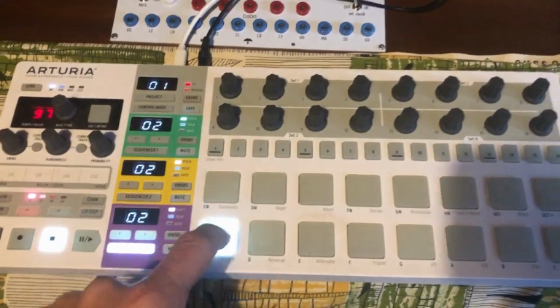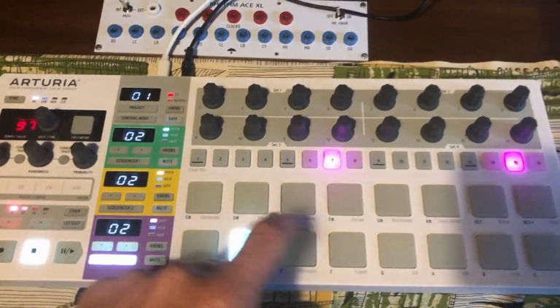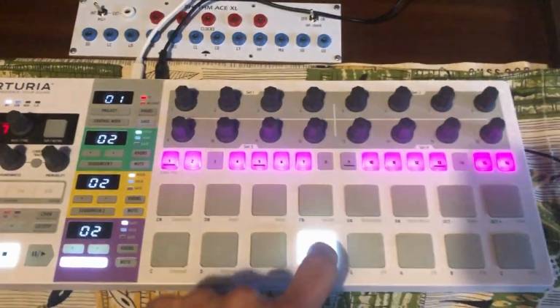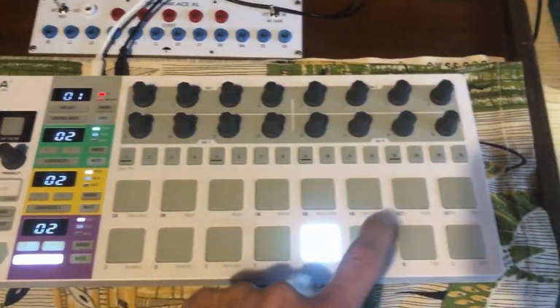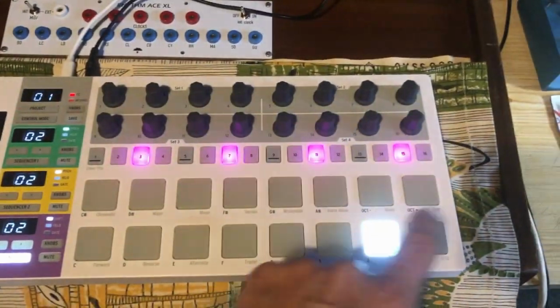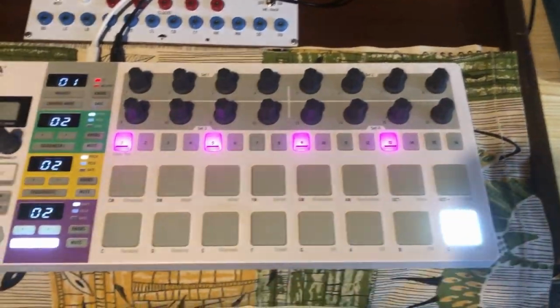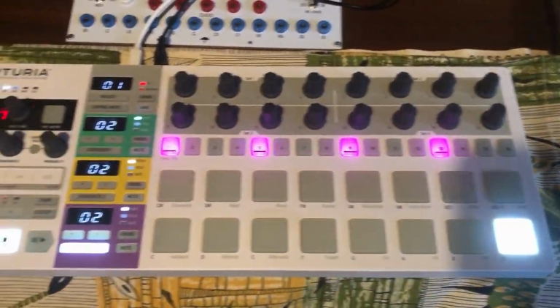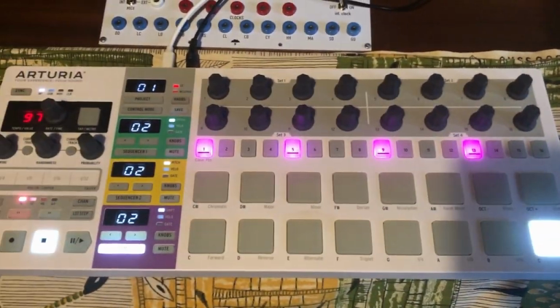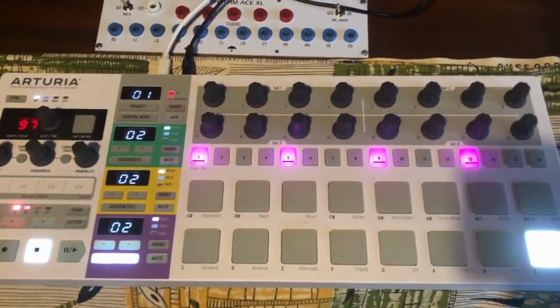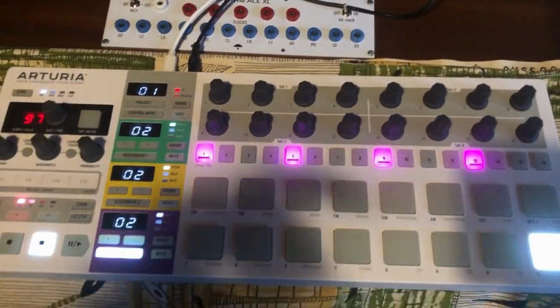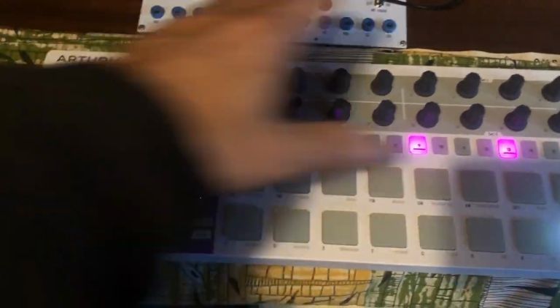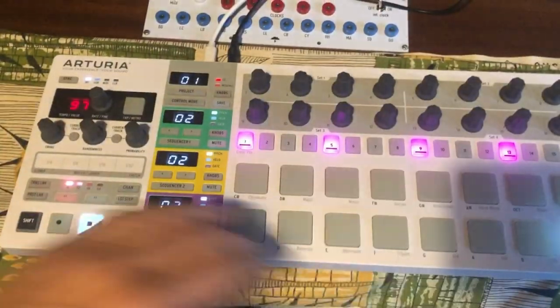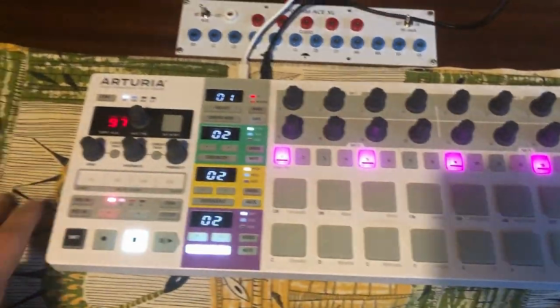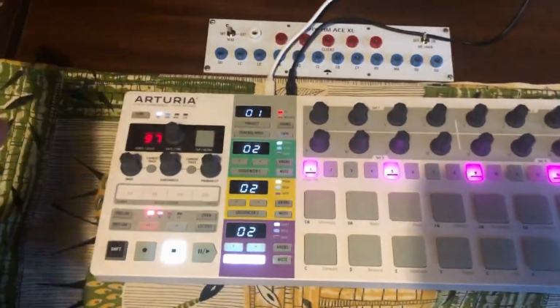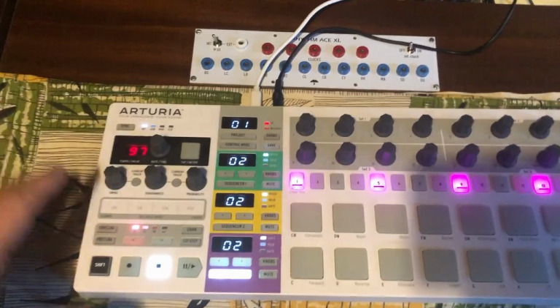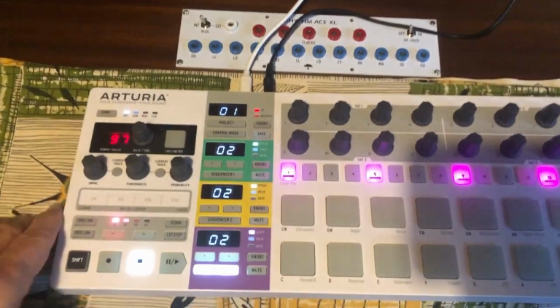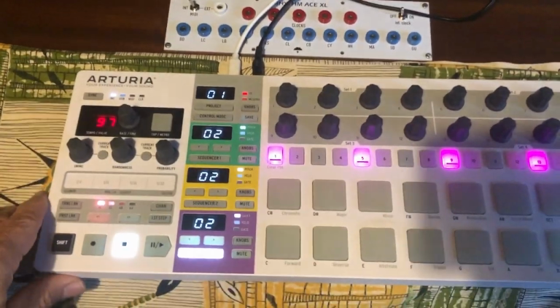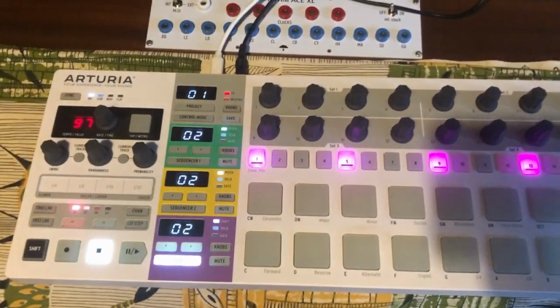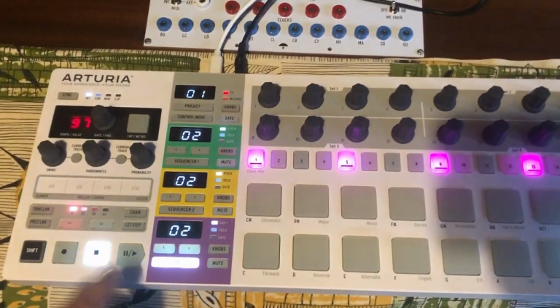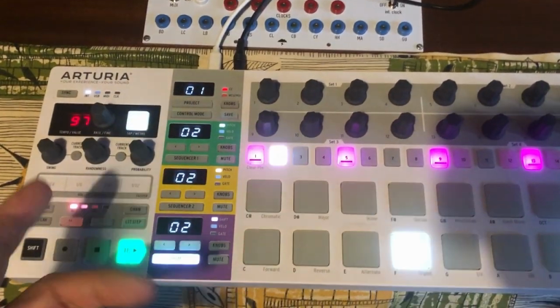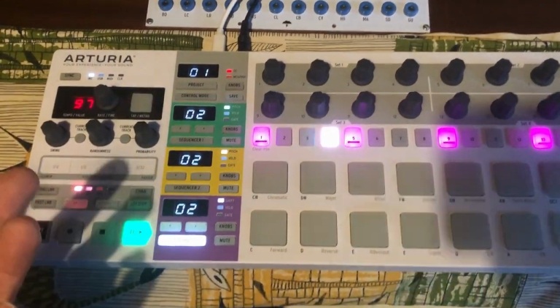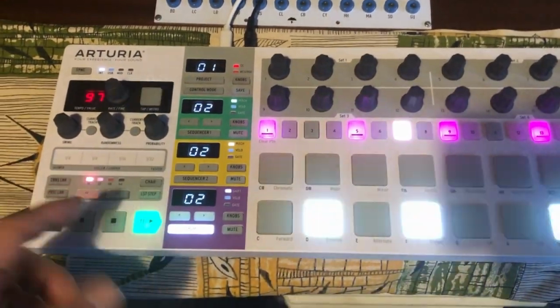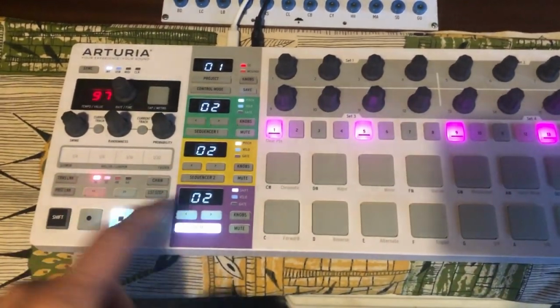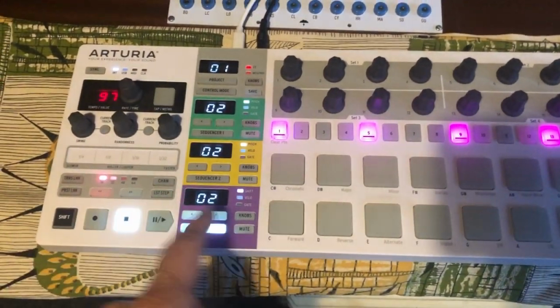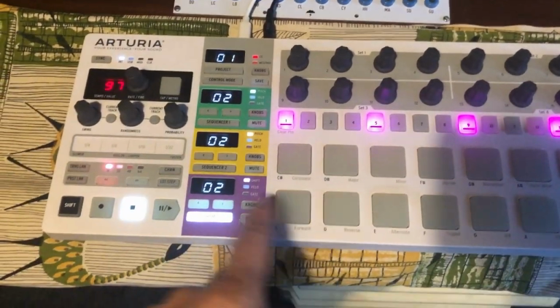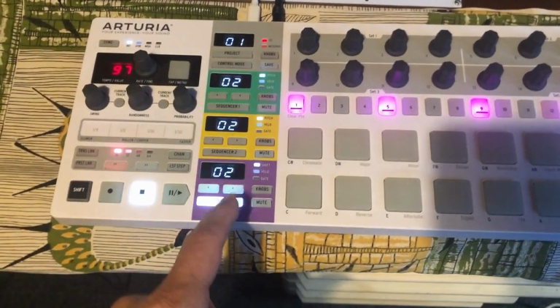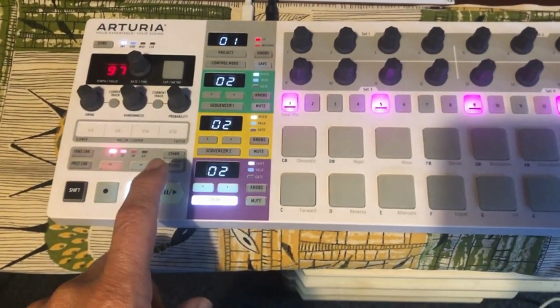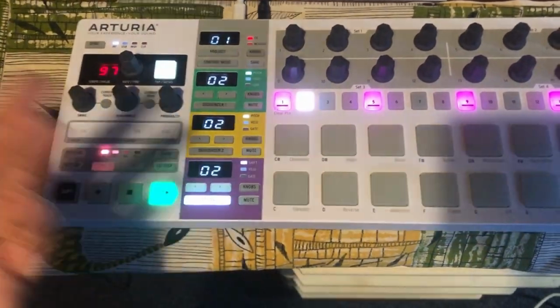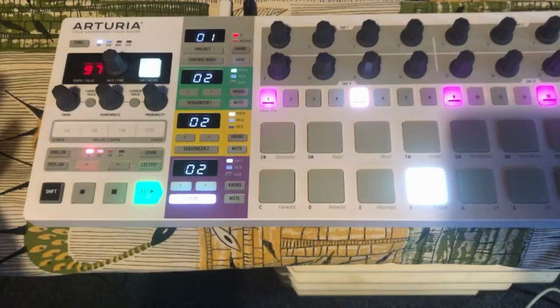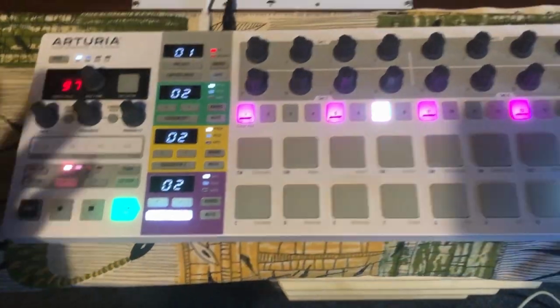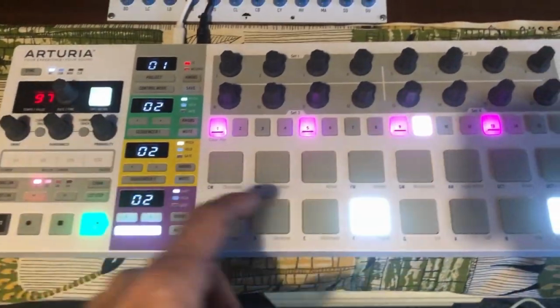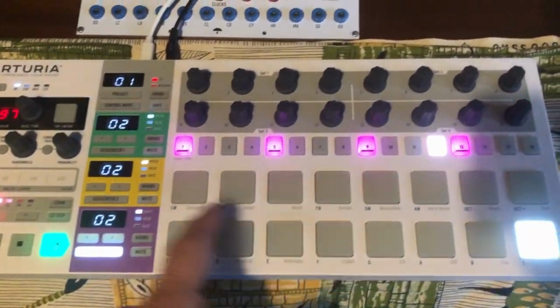Anyway, you get the picture. I have no space anymore in the studio, so I have to make it like this. So it works great — not the best beat ever, but just to show you it works.